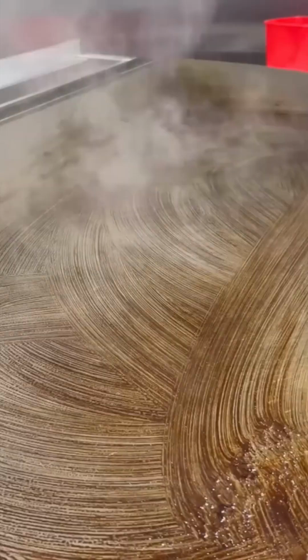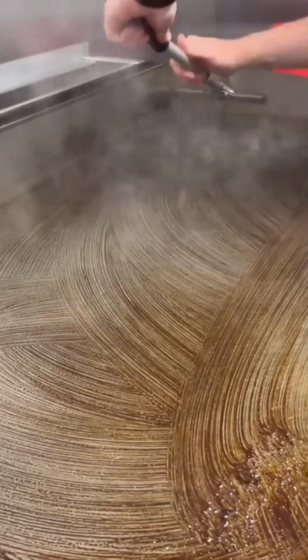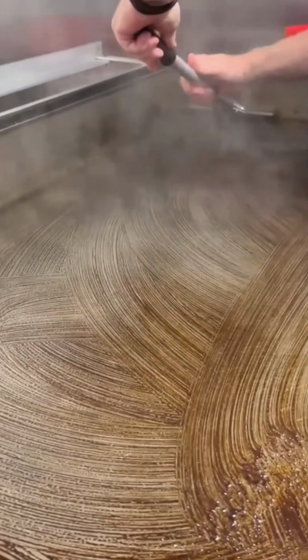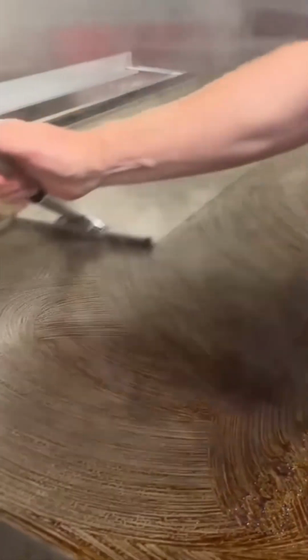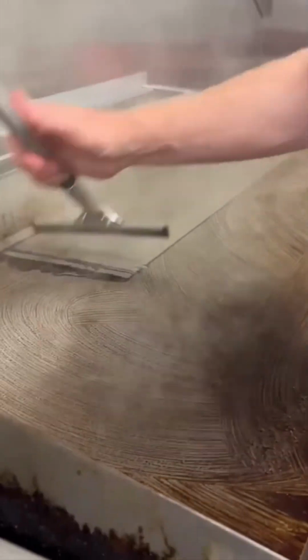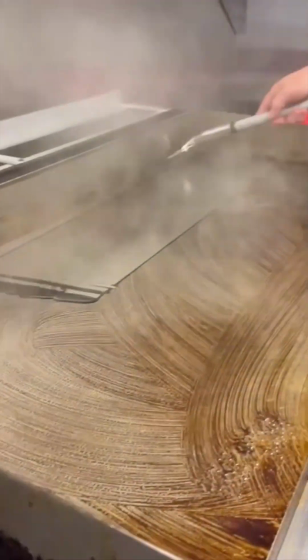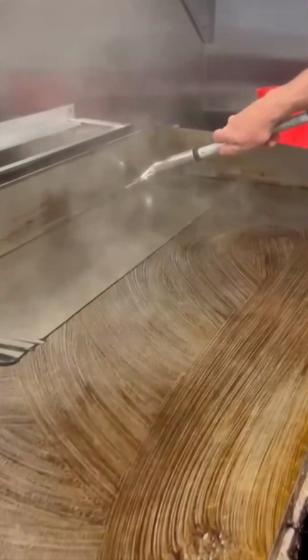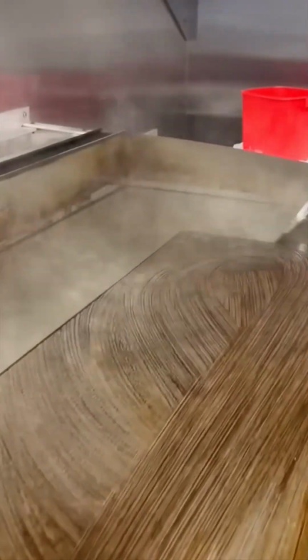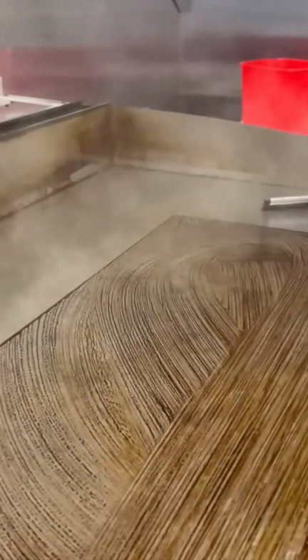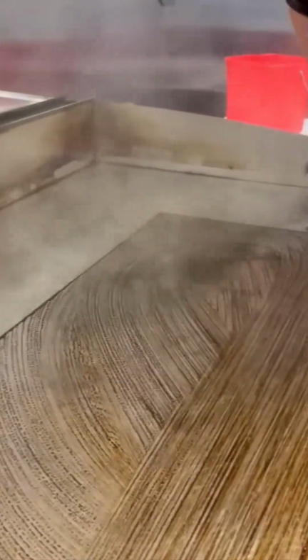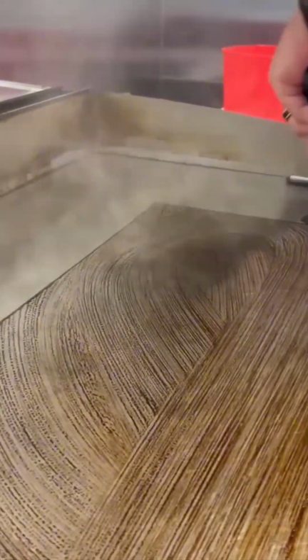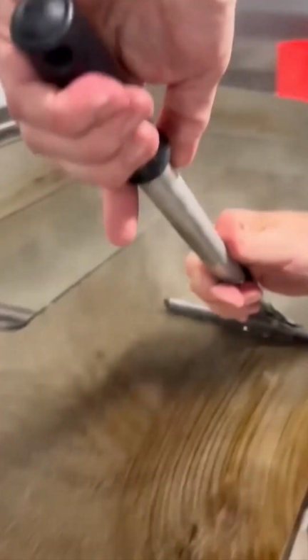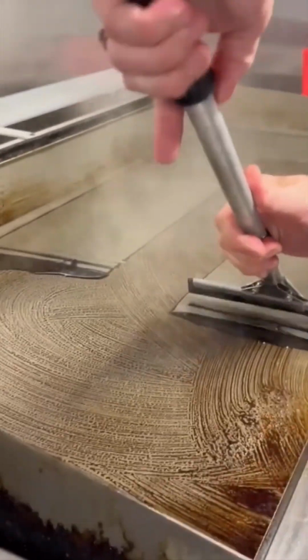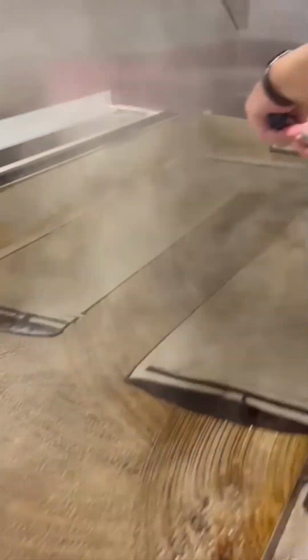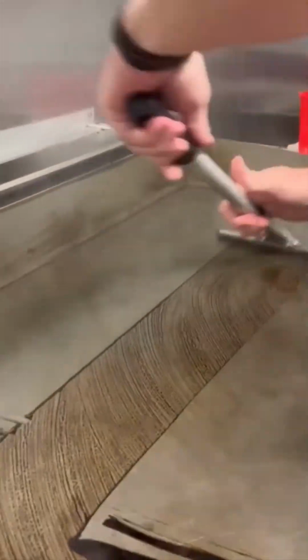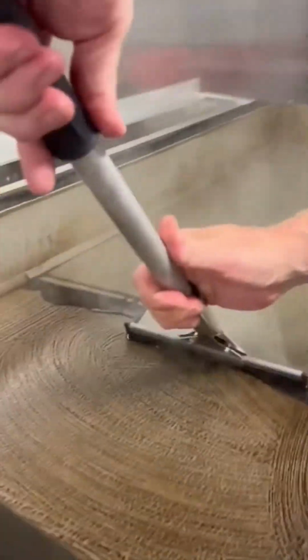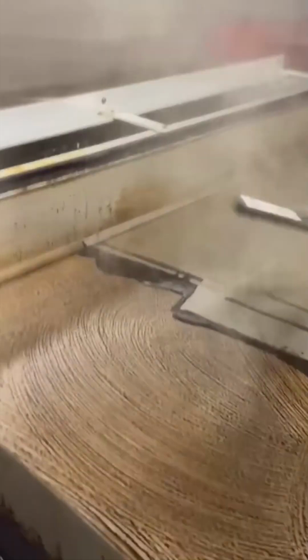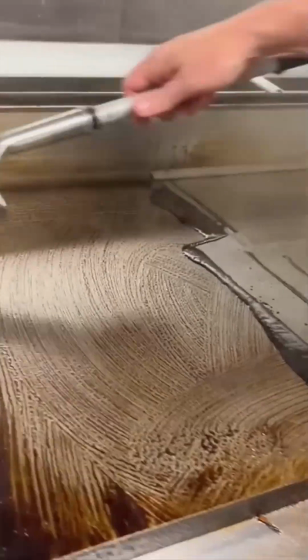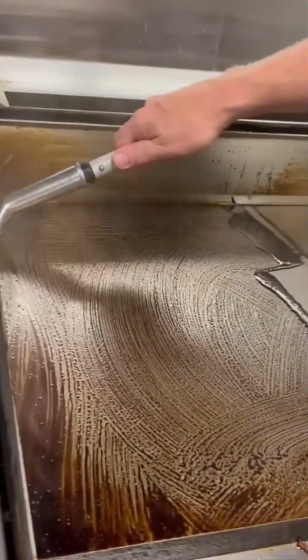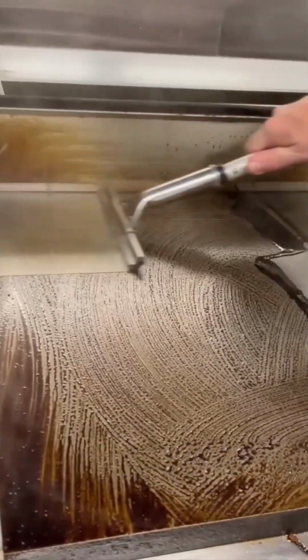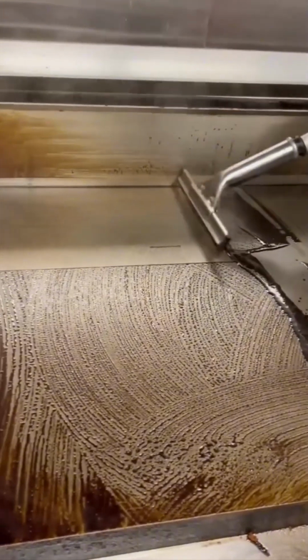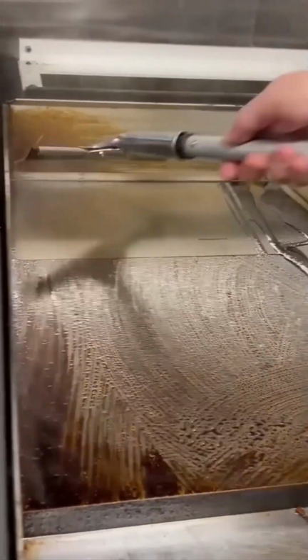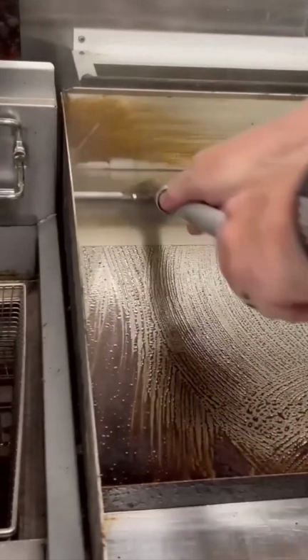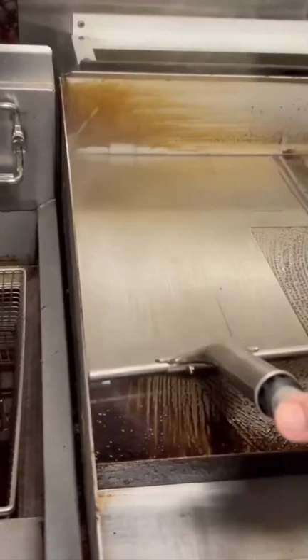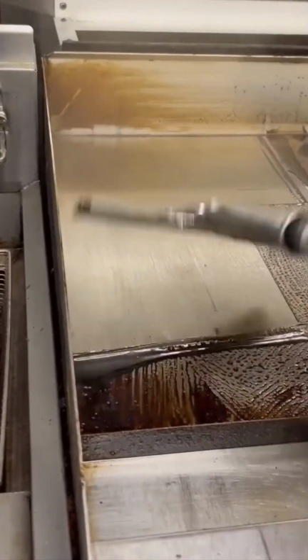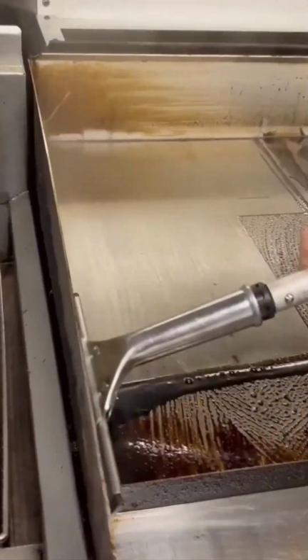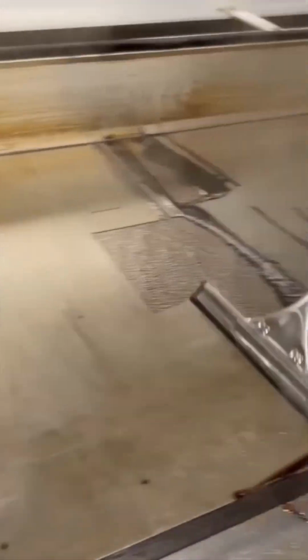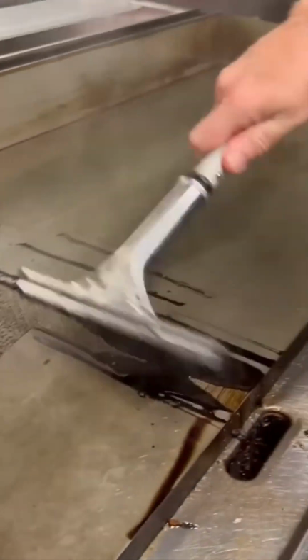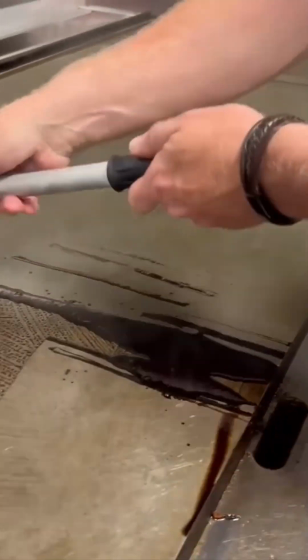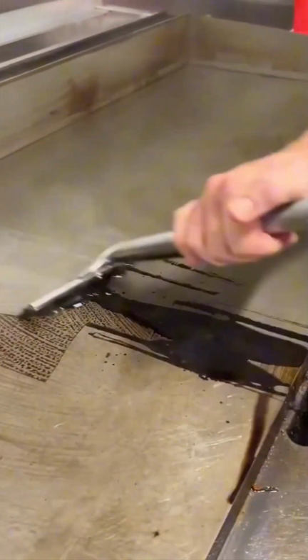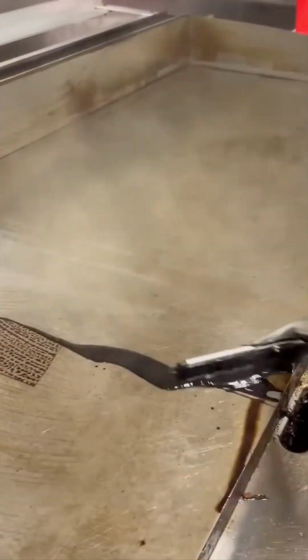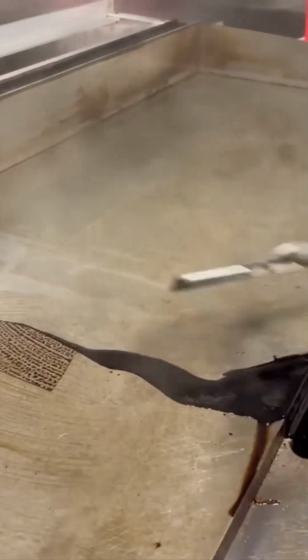Over here, they're crafting a countertop surface so smooth and flawless it could double as a runway for ants. The polish is mesmerizing. If Michelangelo were alive today, he'd trade his chisel for one of these.